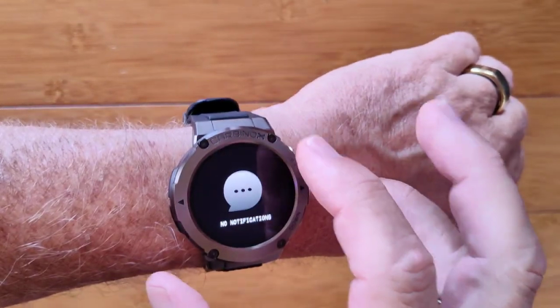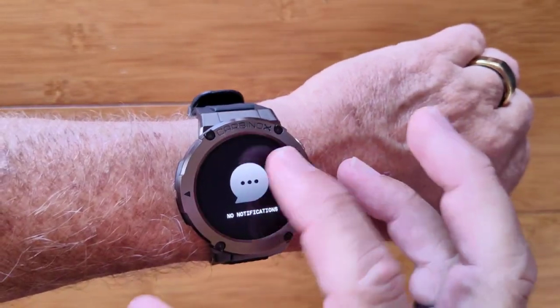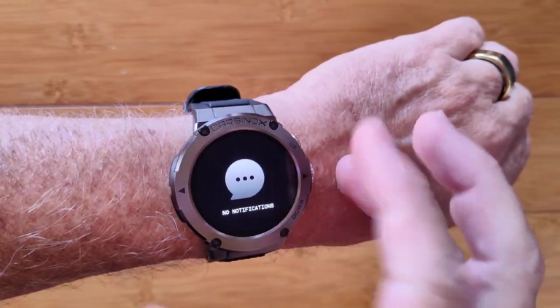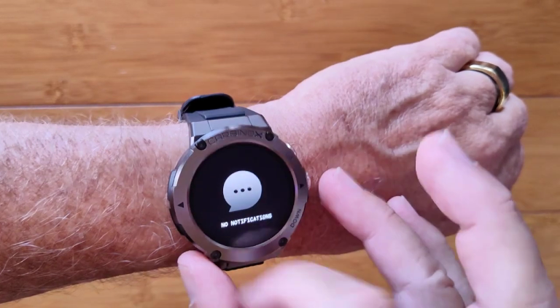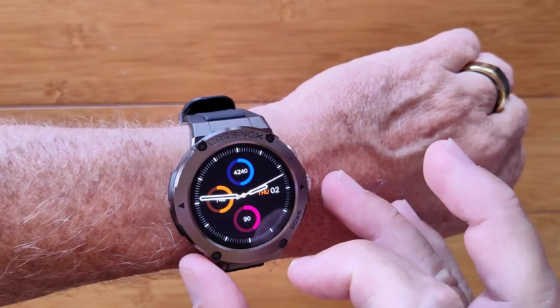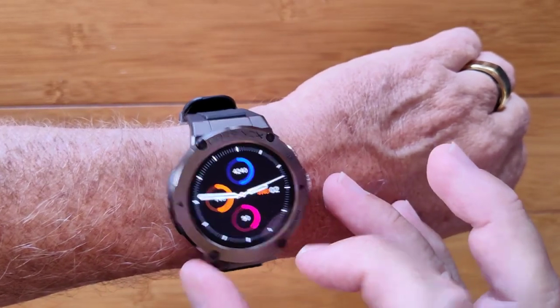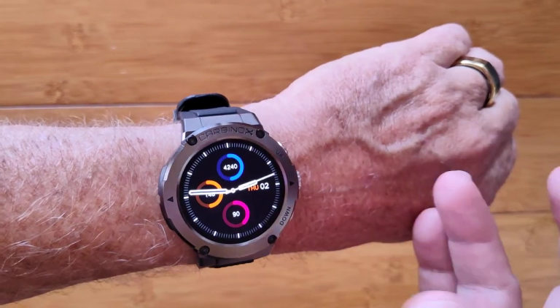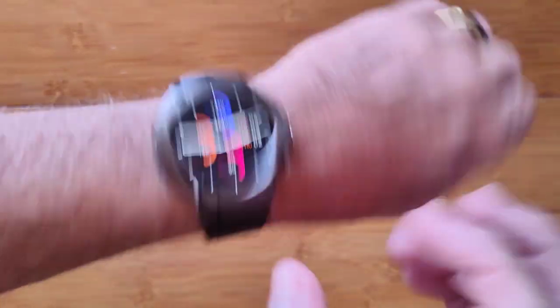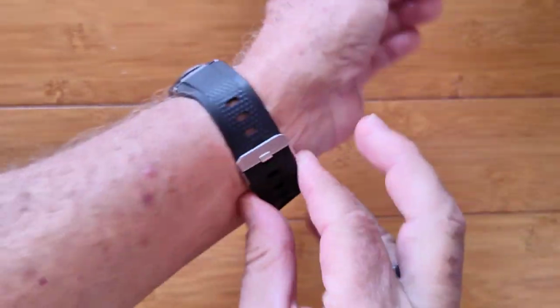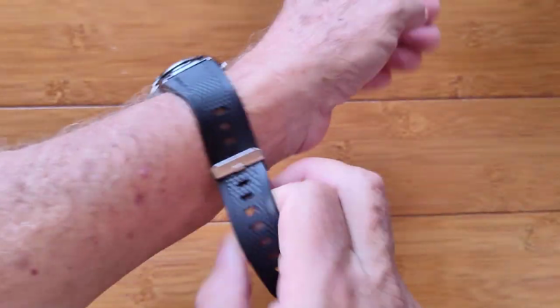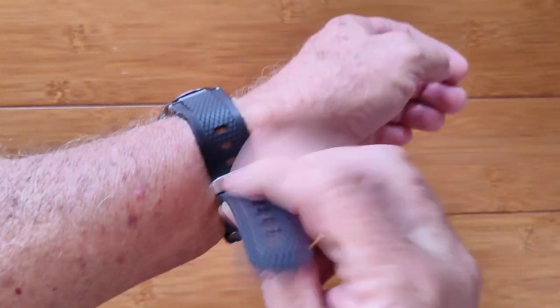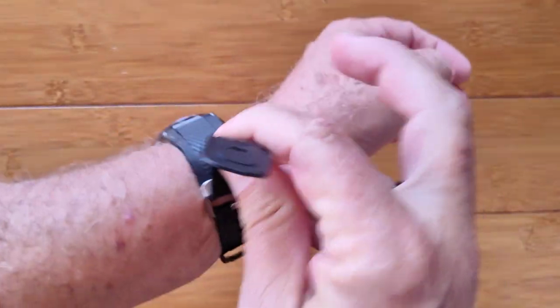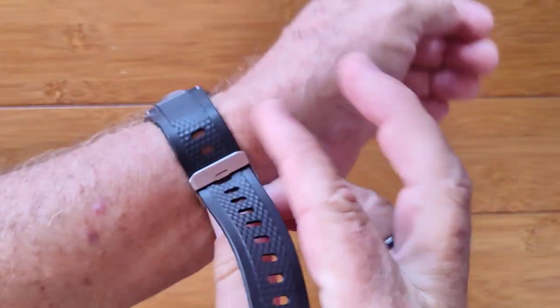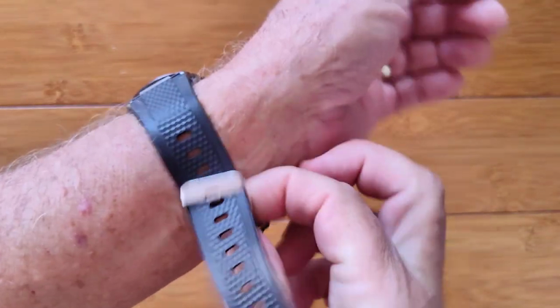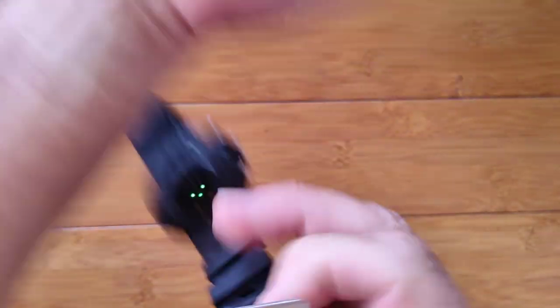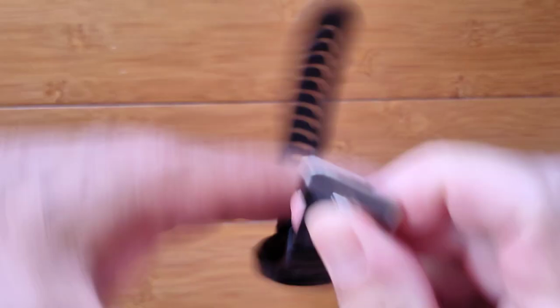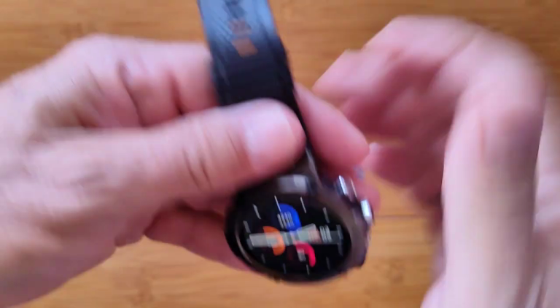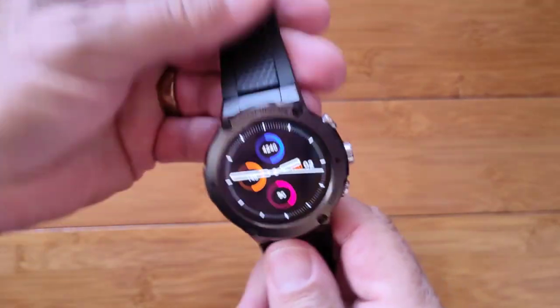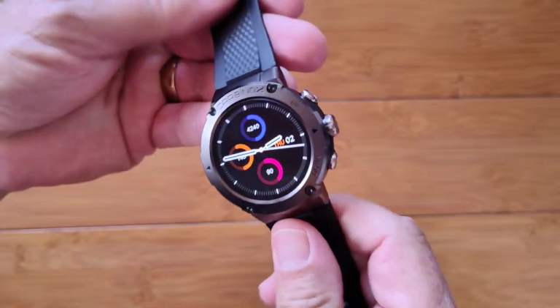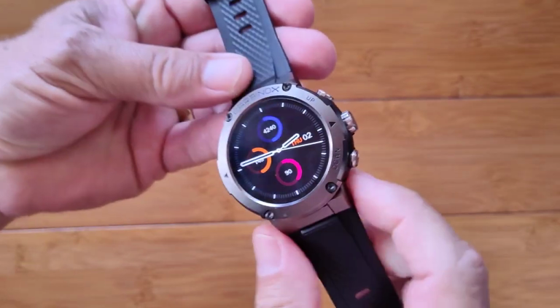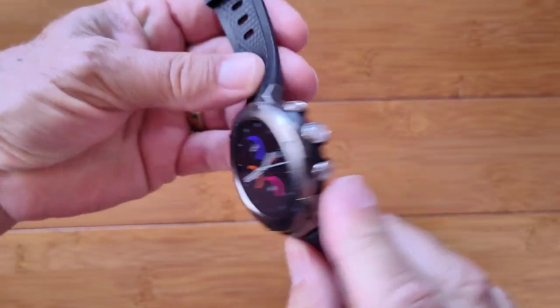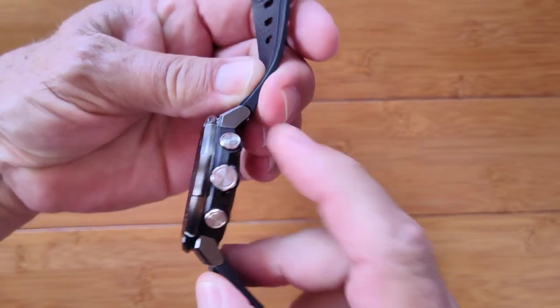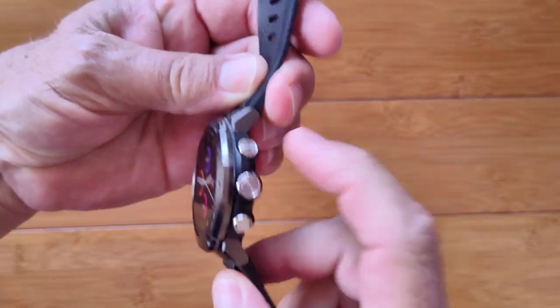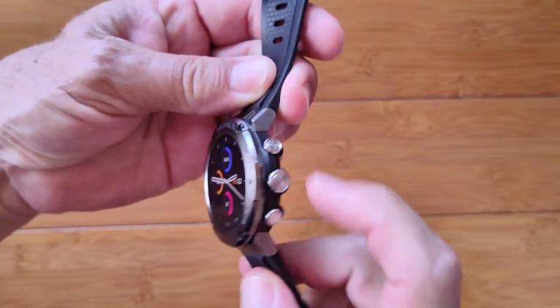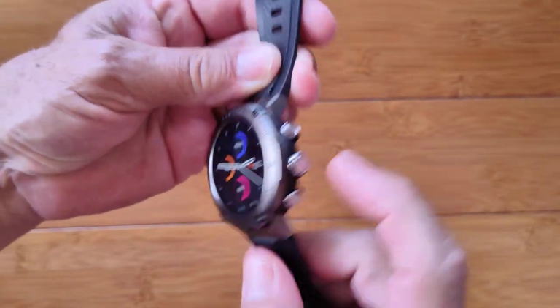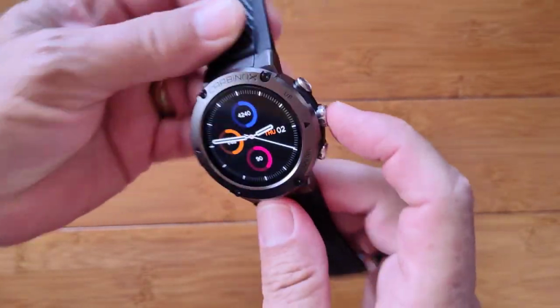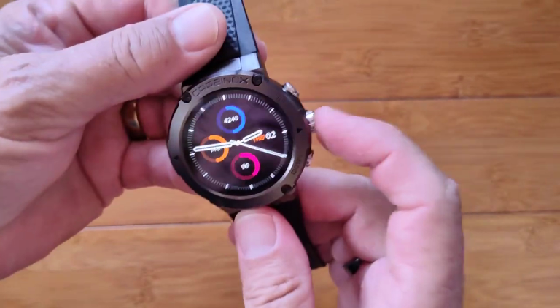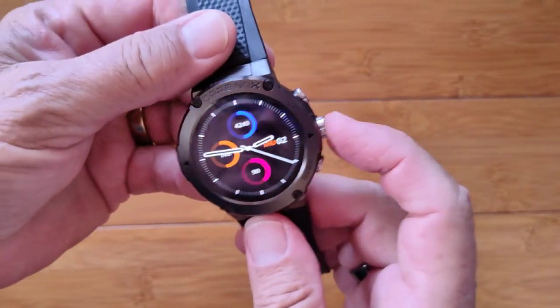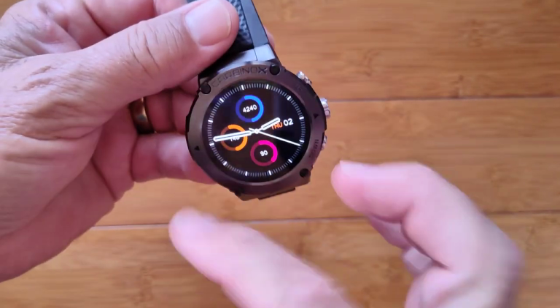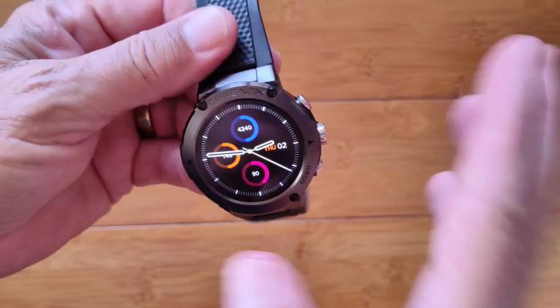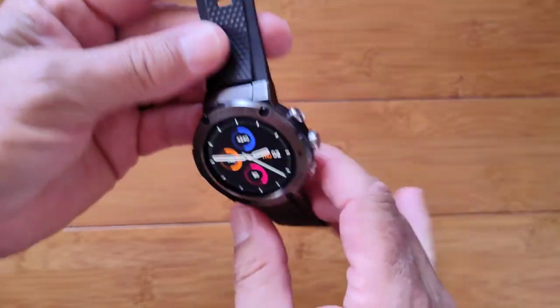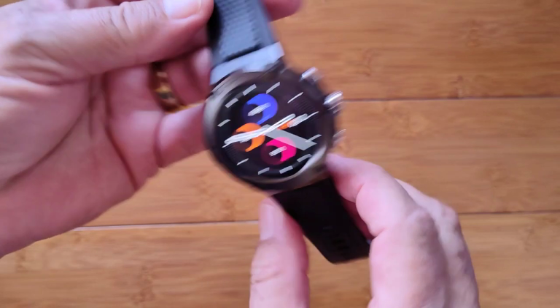When you swipe up, you get notifications sent from your phone. It's a really elegant watch with lots of different watch bands available. There are three buttons — up, down, and a center button that takes you back home.